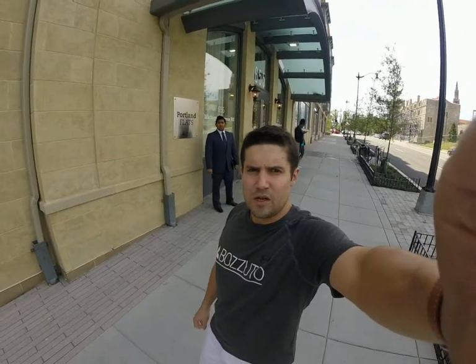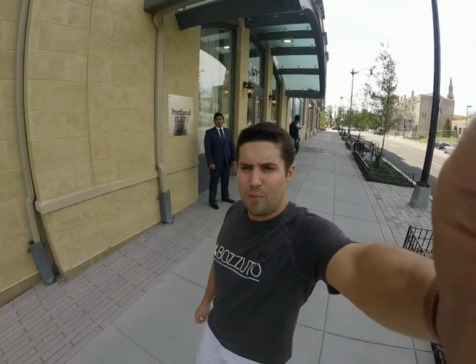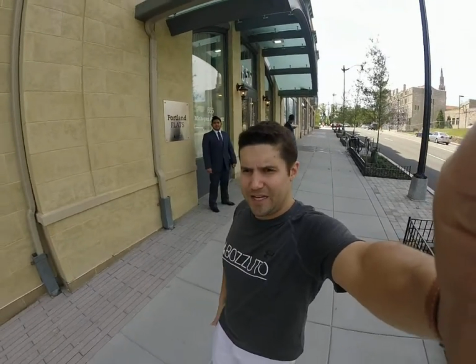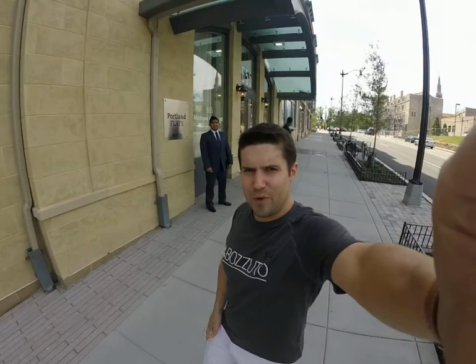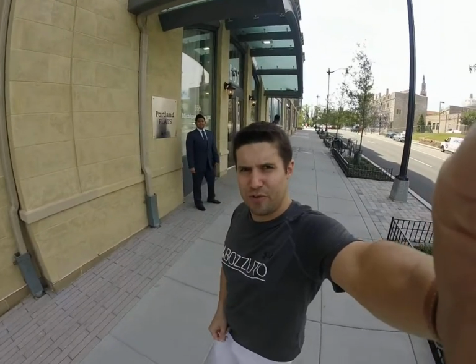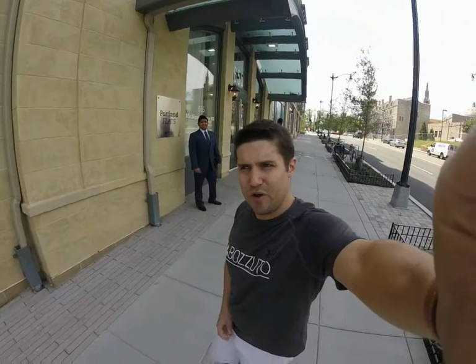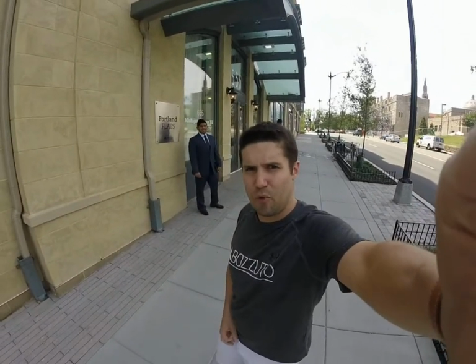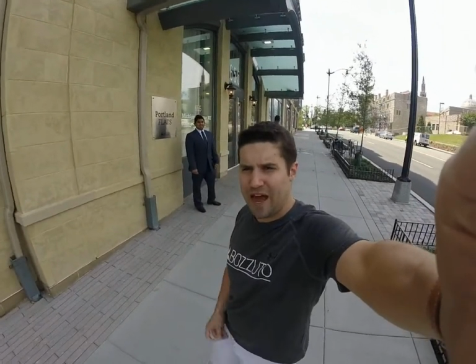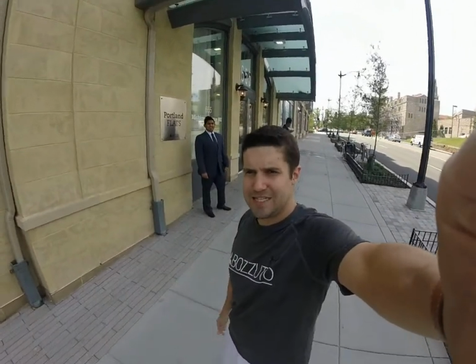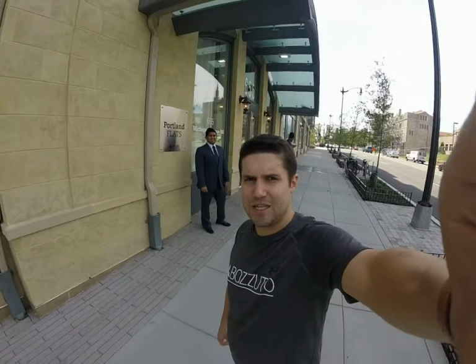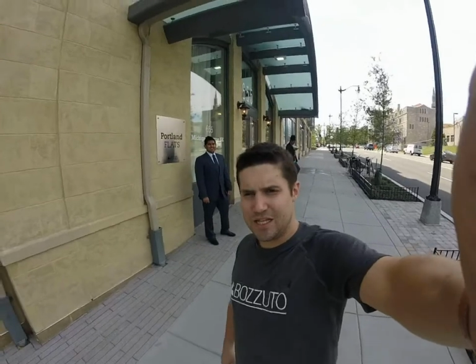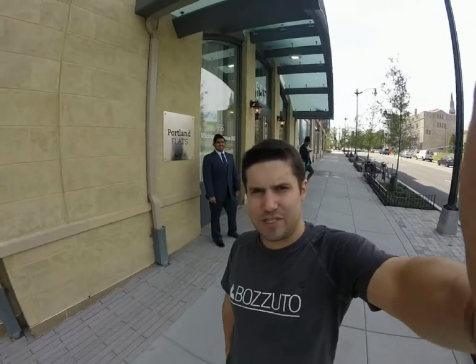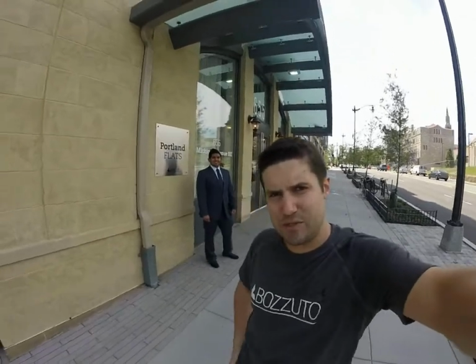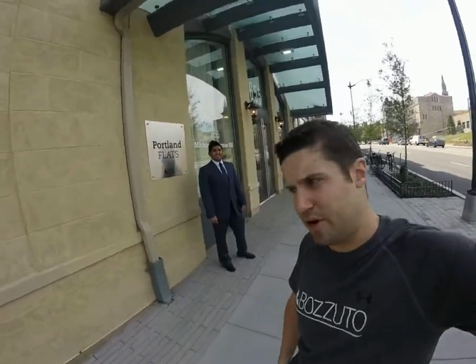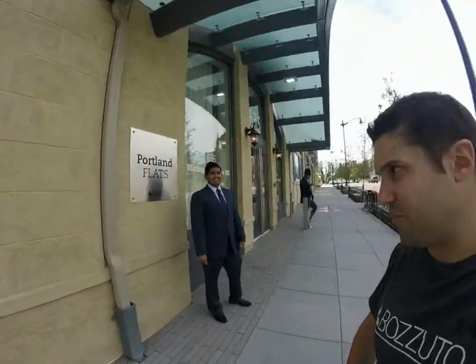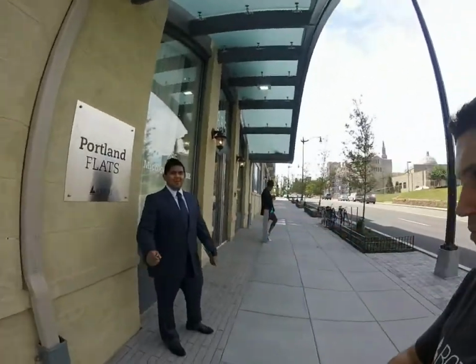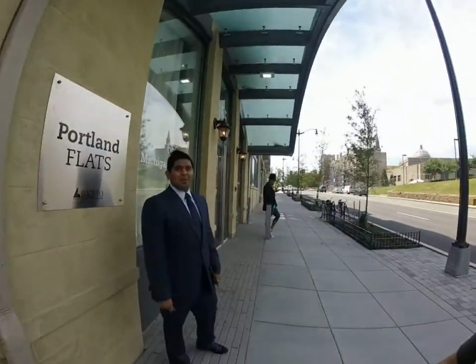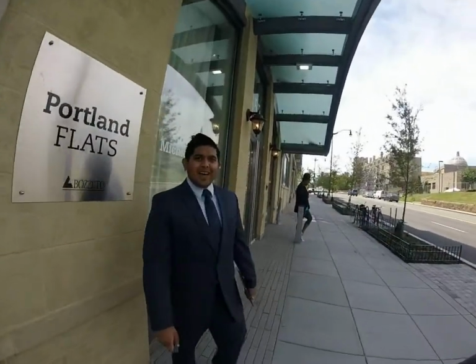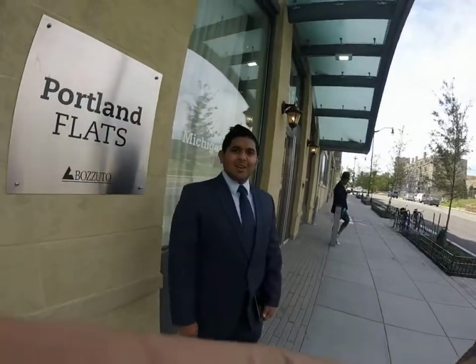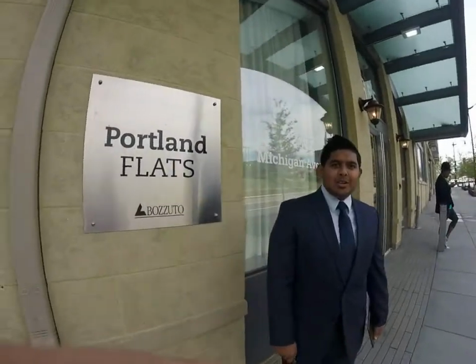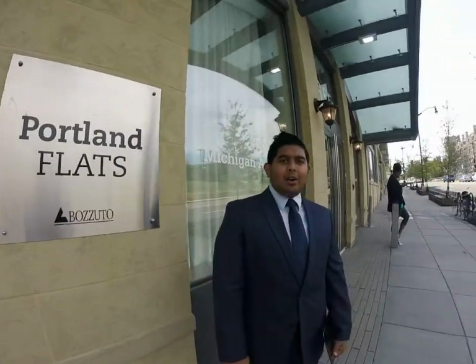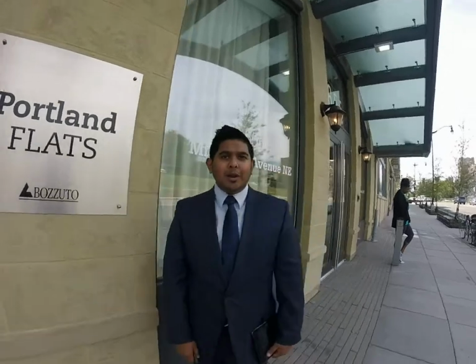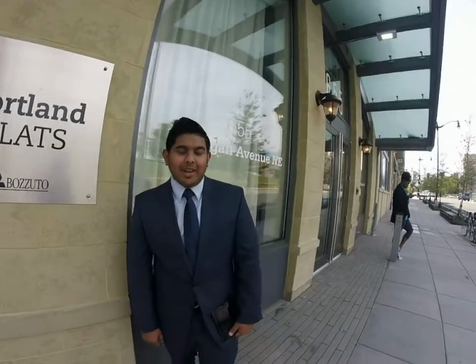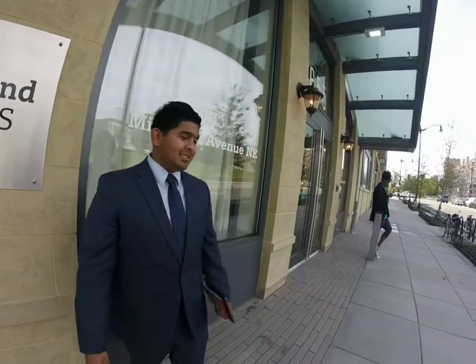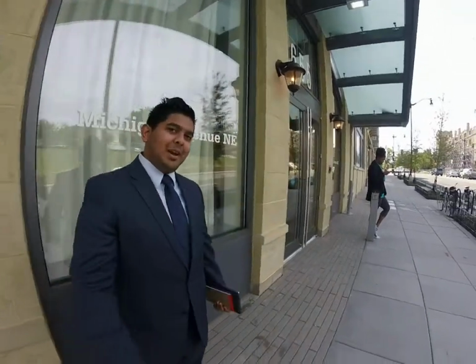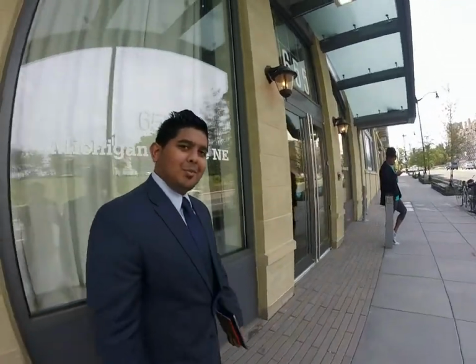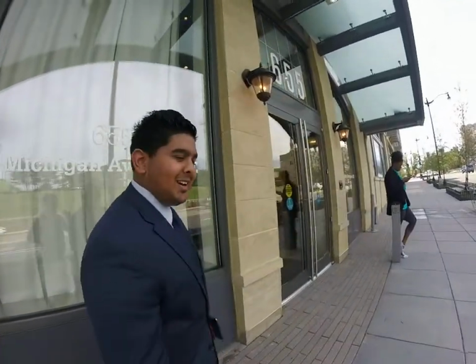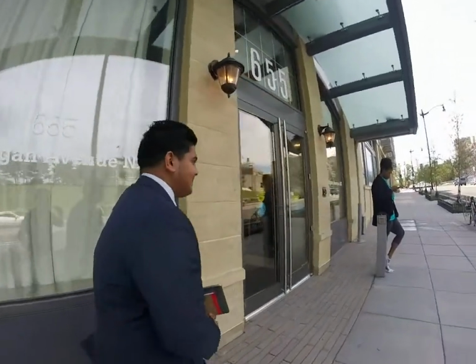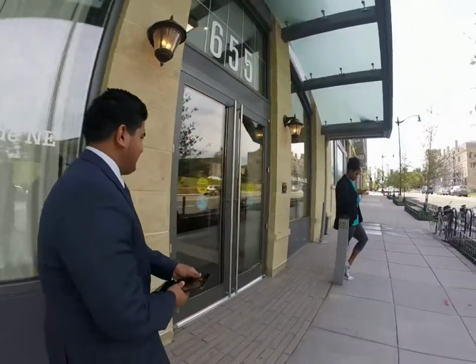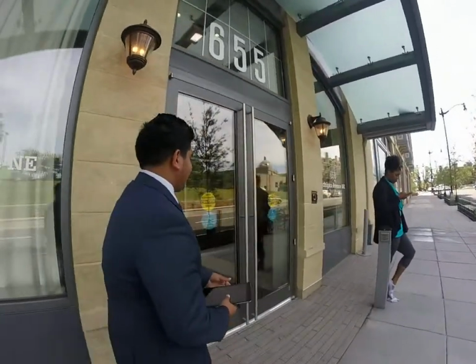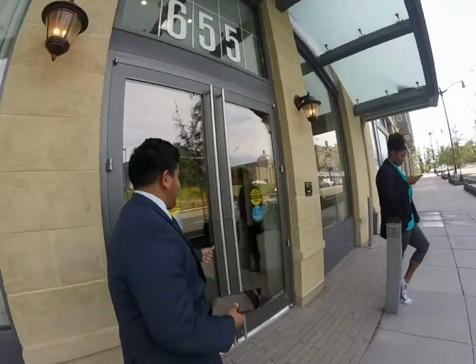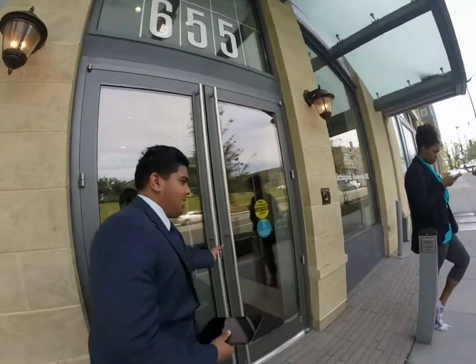We're back at building number two, Portland Flats. Let's go inside — welcome to Portland Flats! We're going to check out our two-bedroom today. It's going to be amazing, come on.